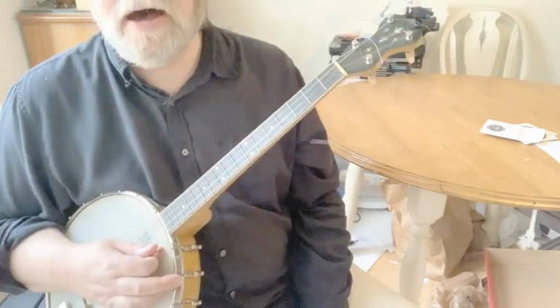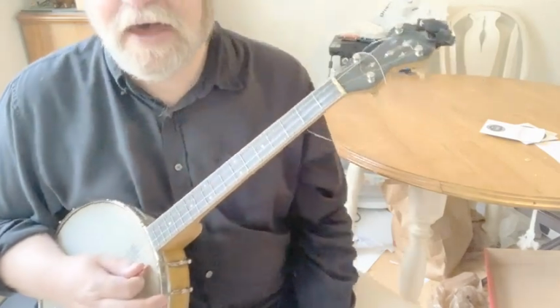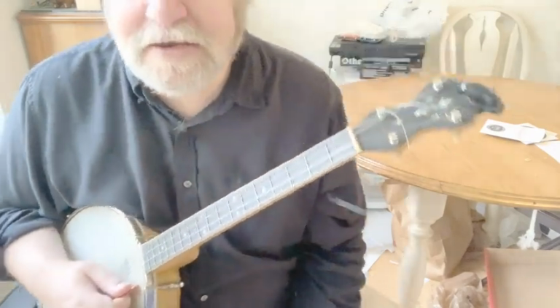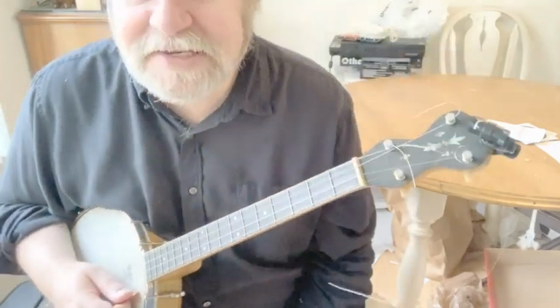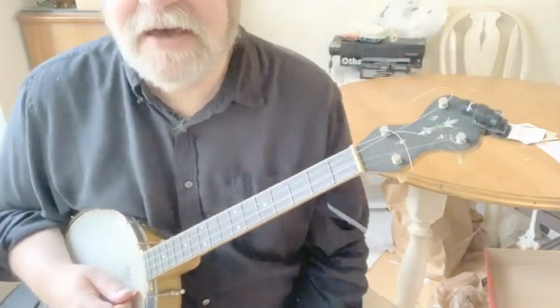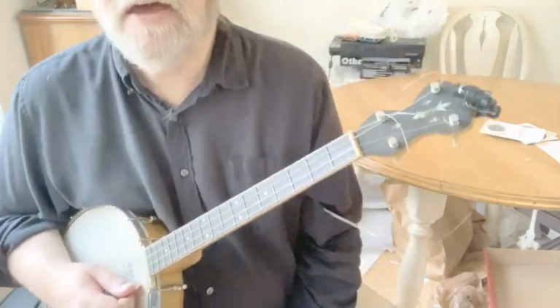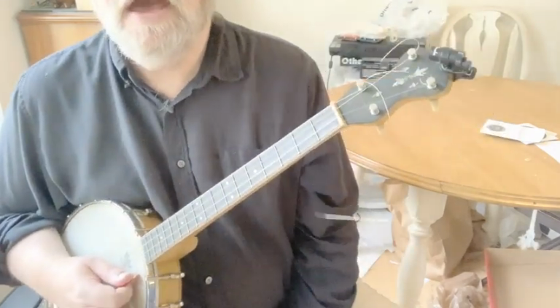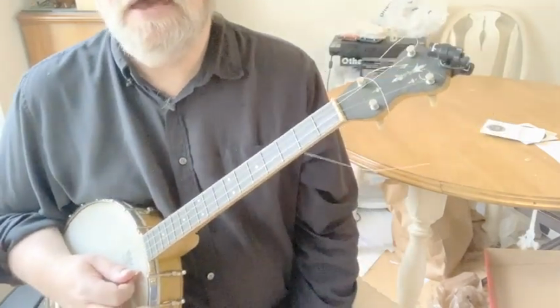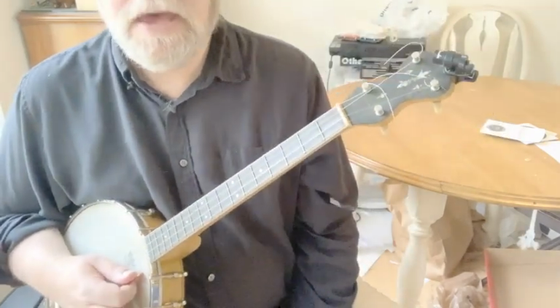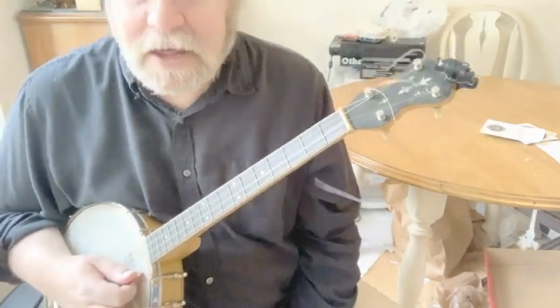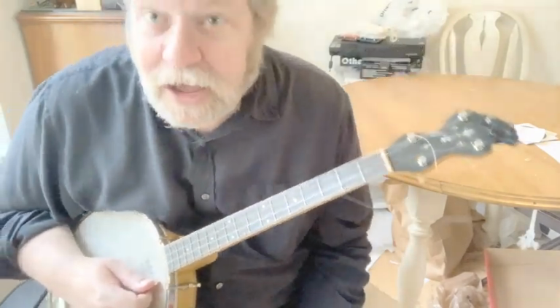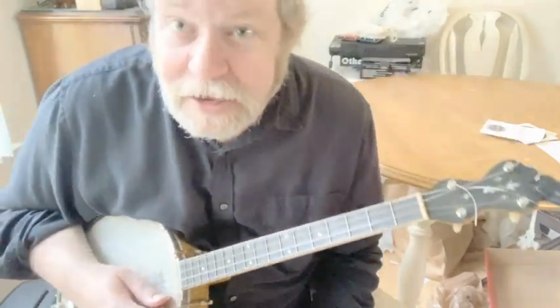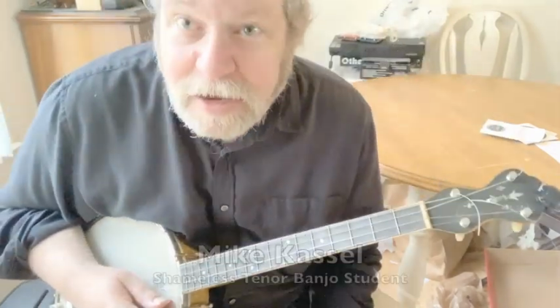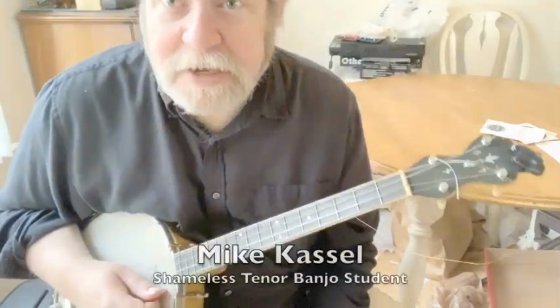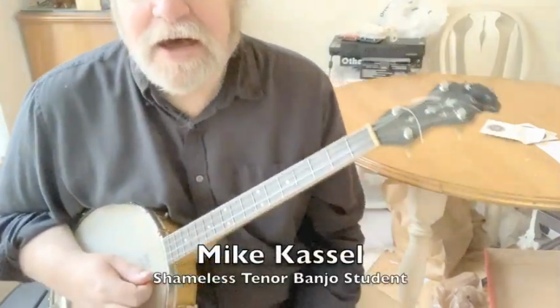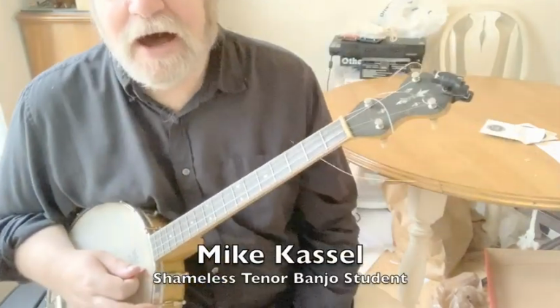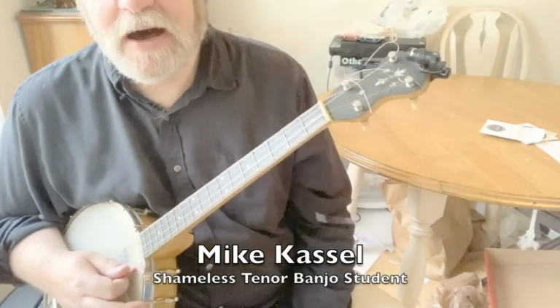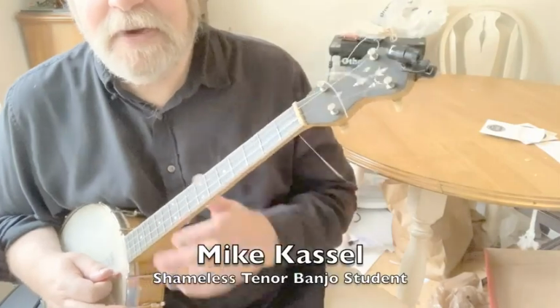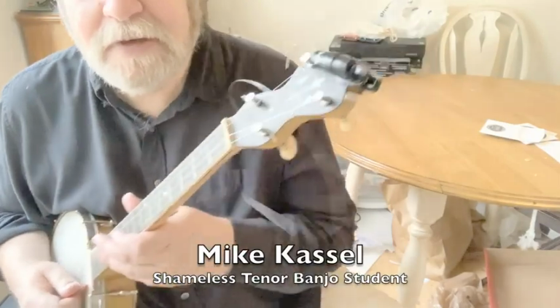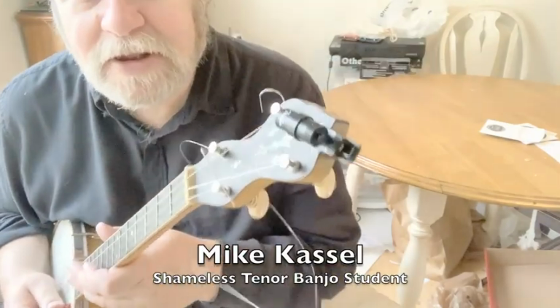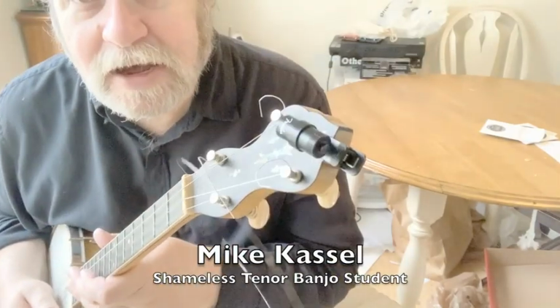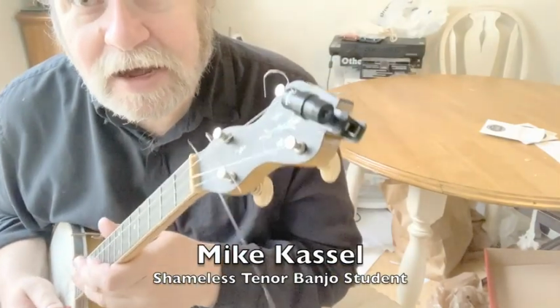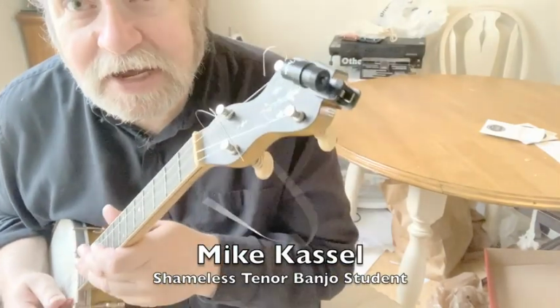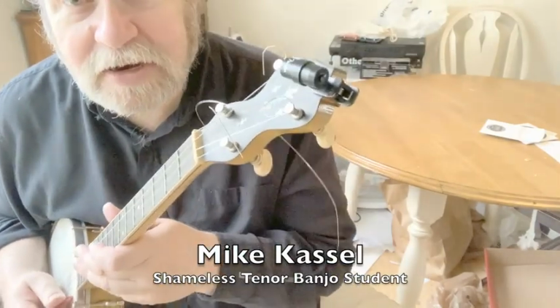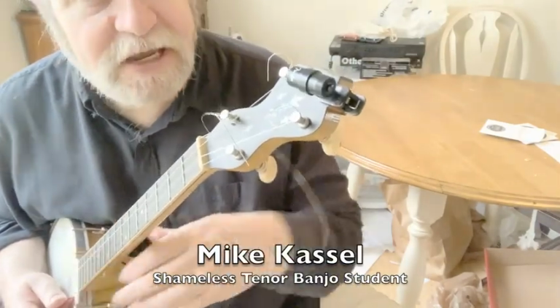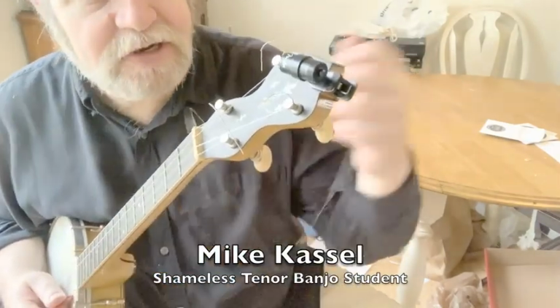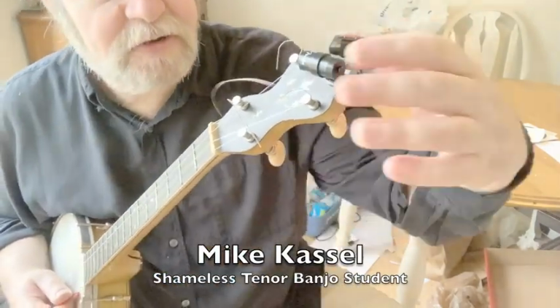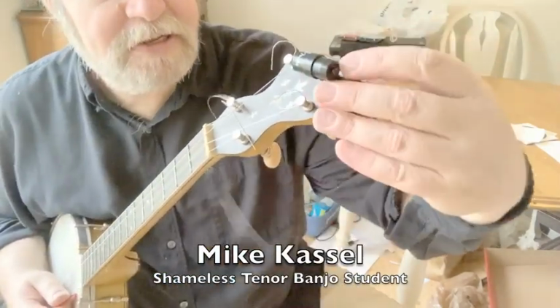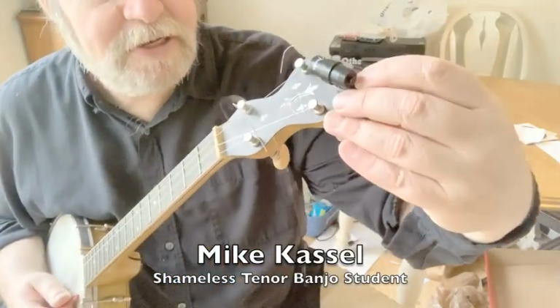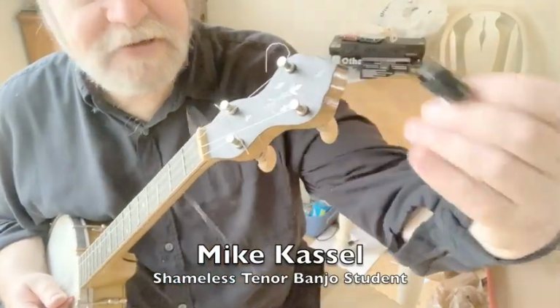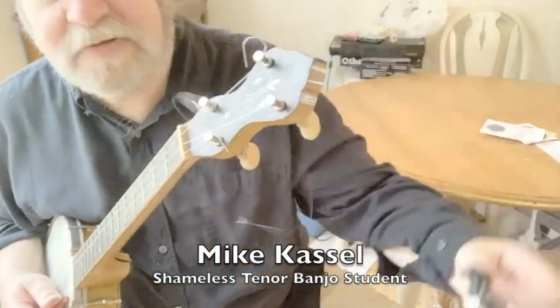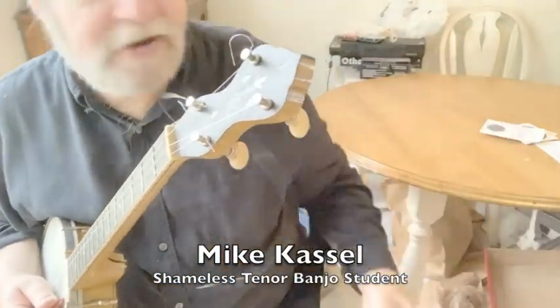That is a Maybel. Hi, I'm Mike. A Maybel tenor banjo. Let me get the tuner off.